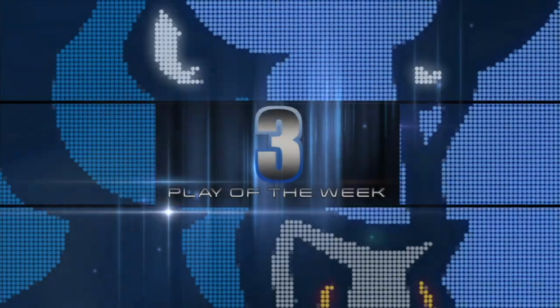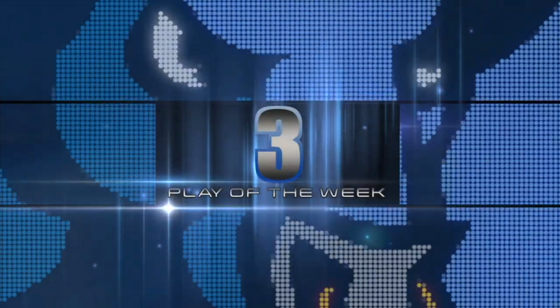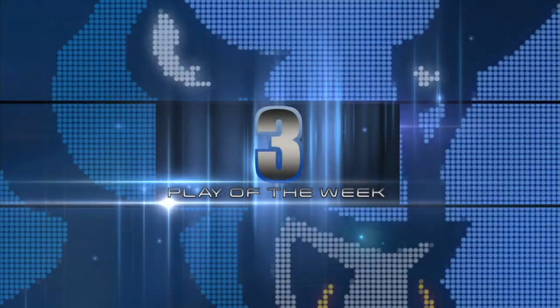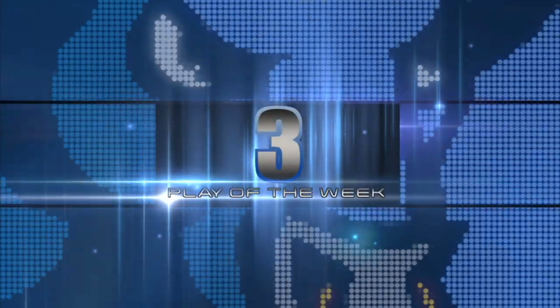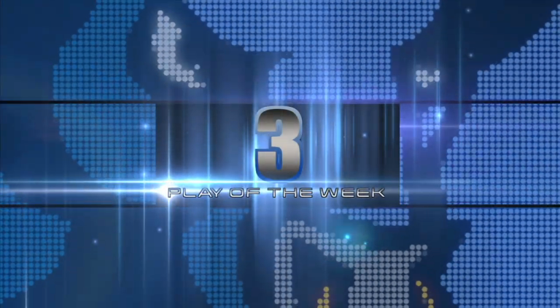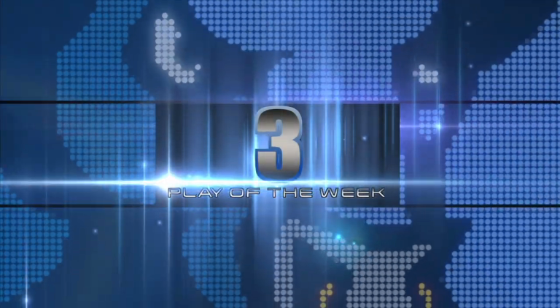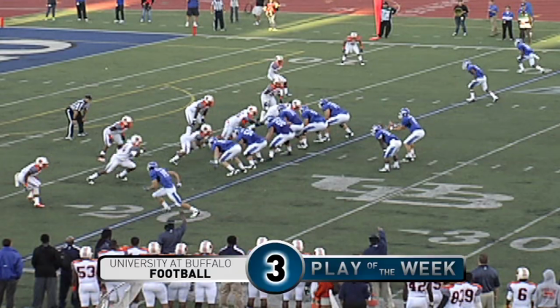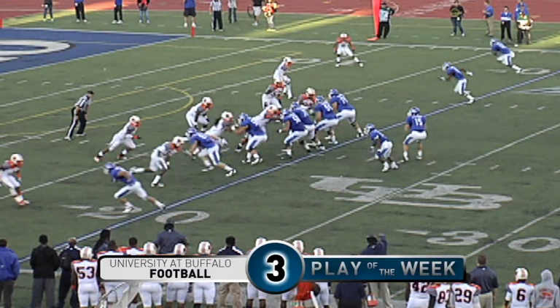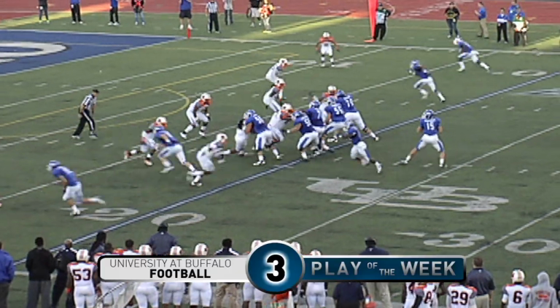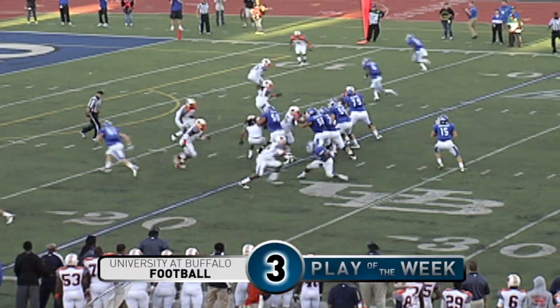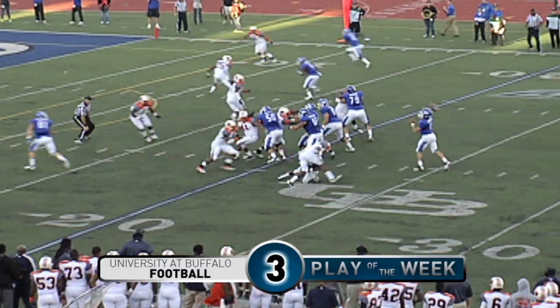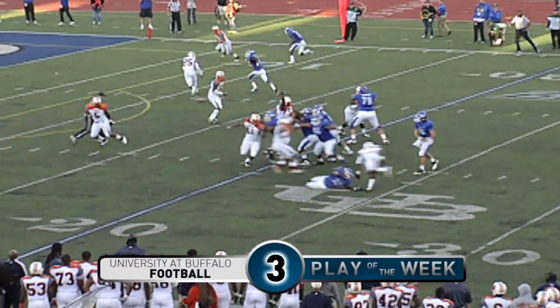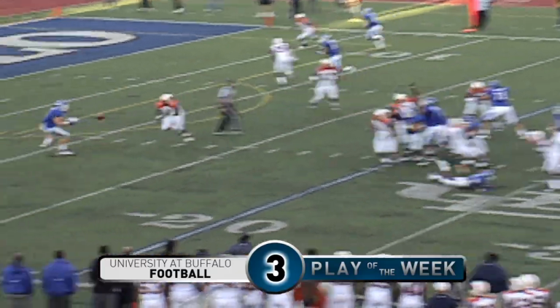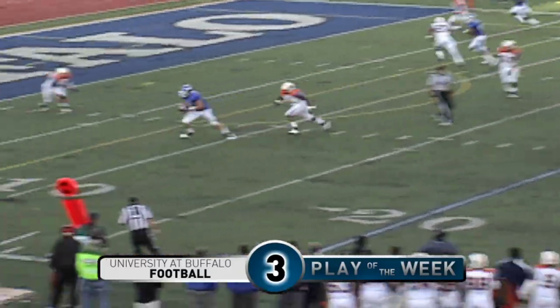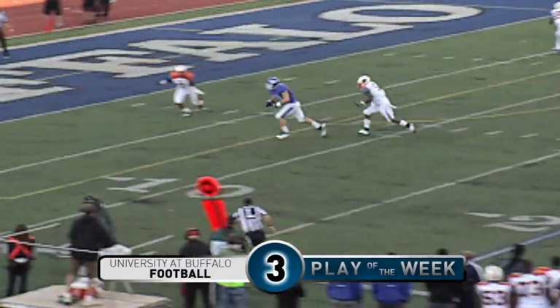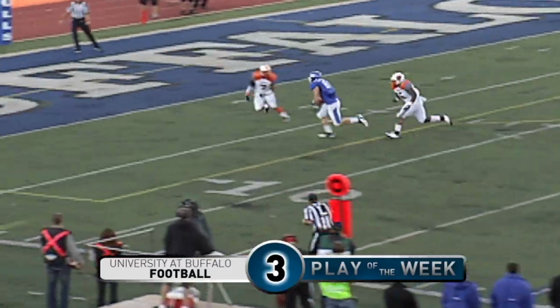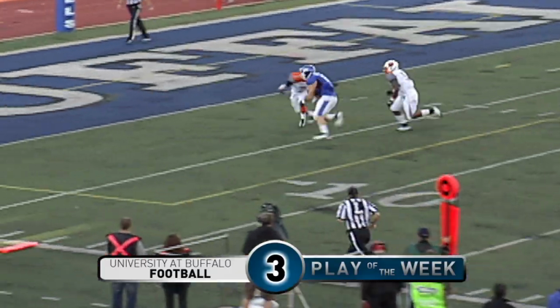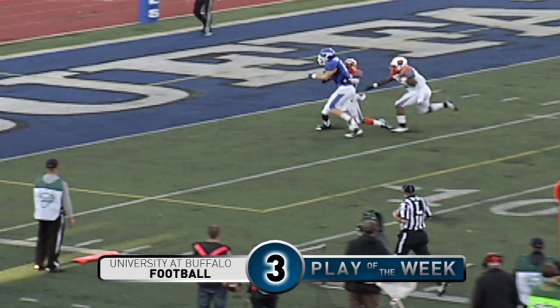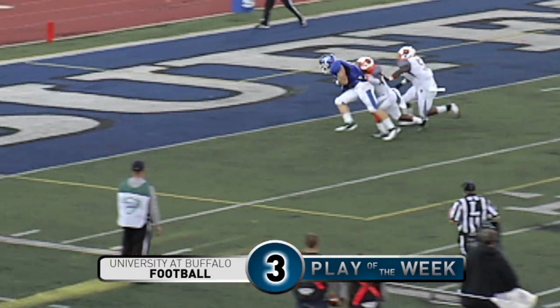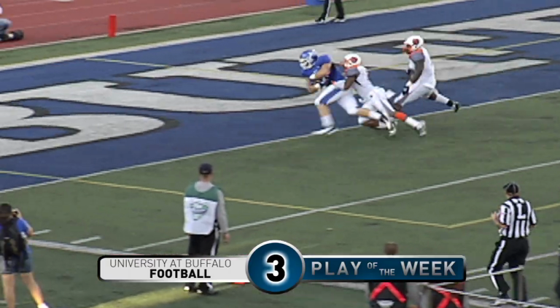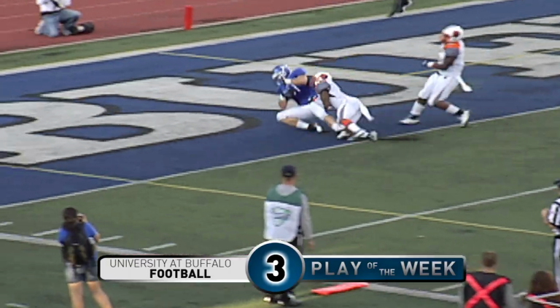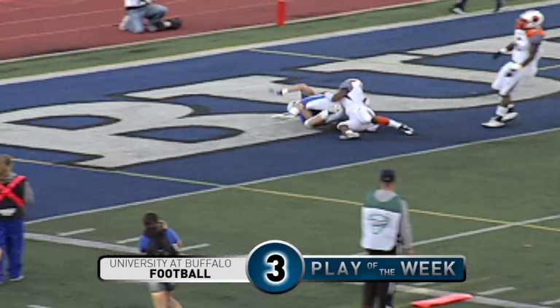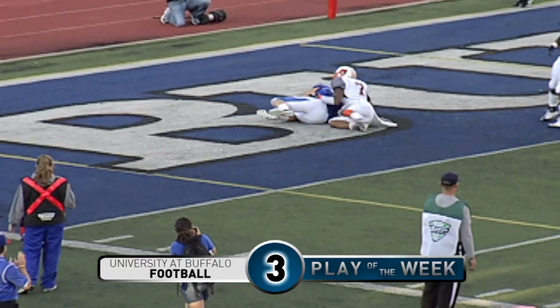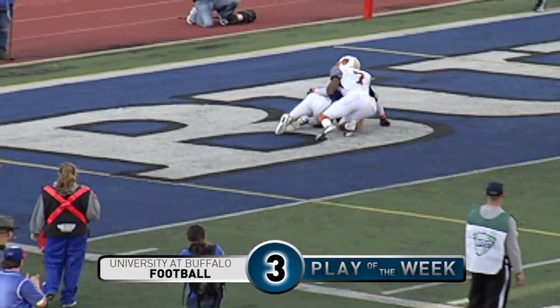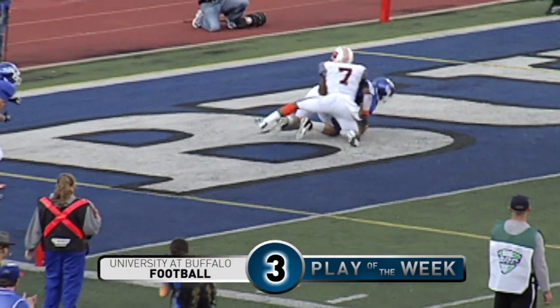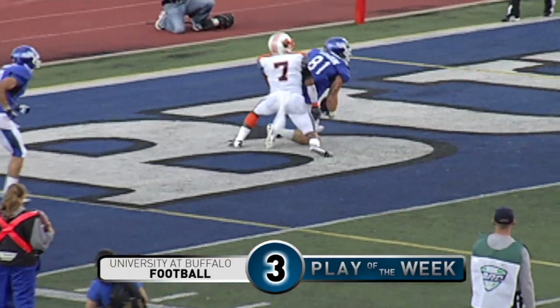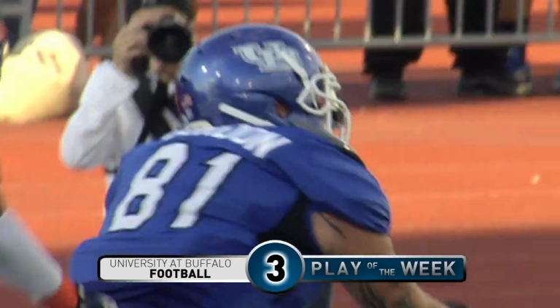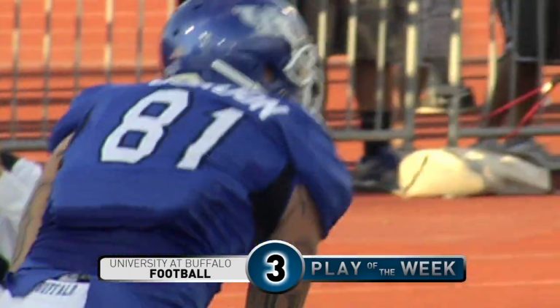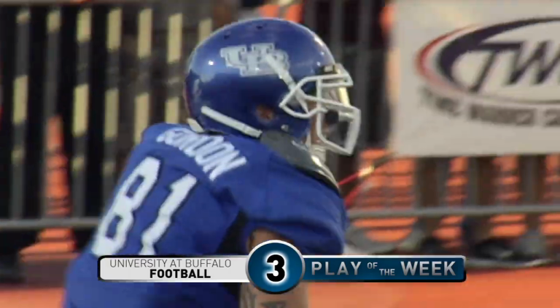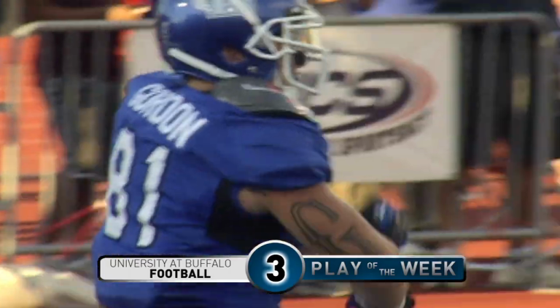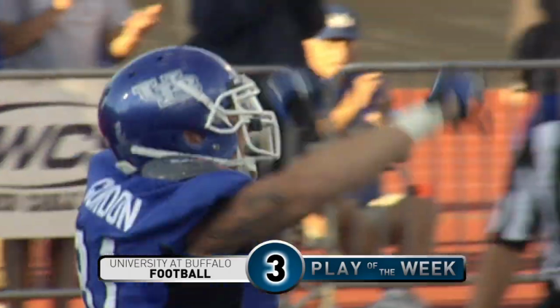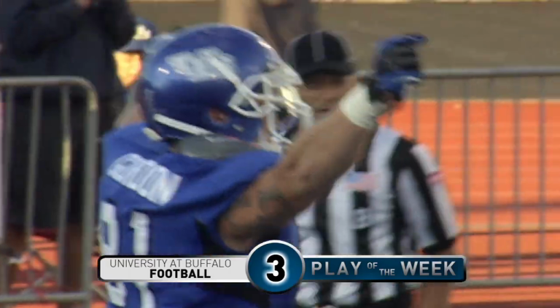Number three. Zordich in the shotgun, he's going to throw across the middle. Caught by Jimmy Gordon at the five. Powers his way to the end zone for the Bulls' touchdown.